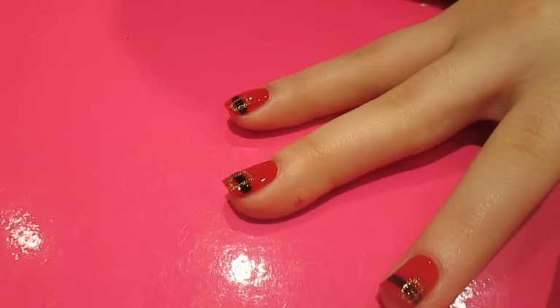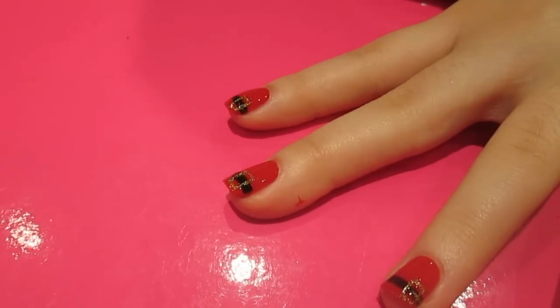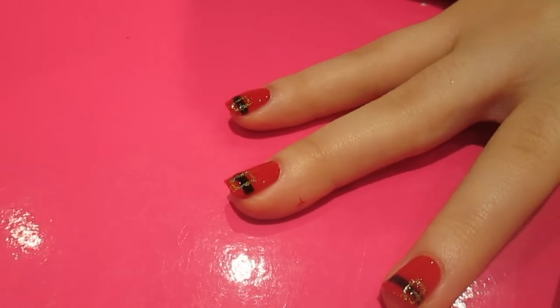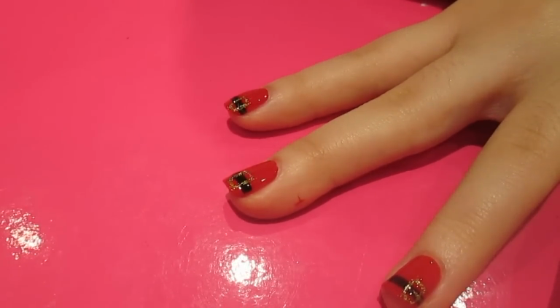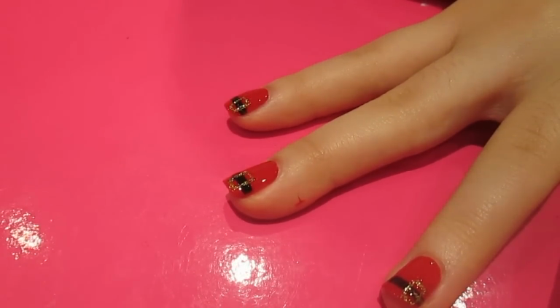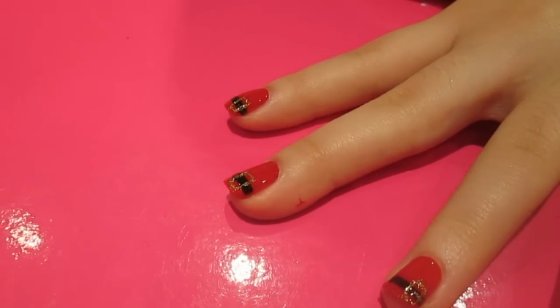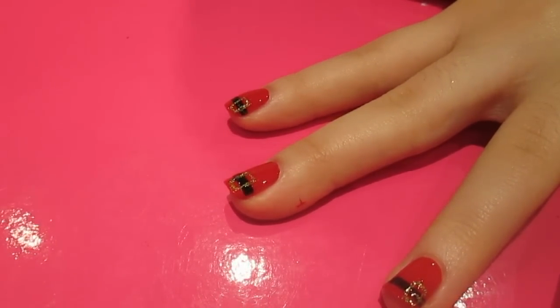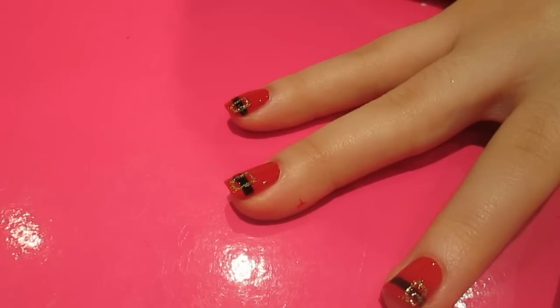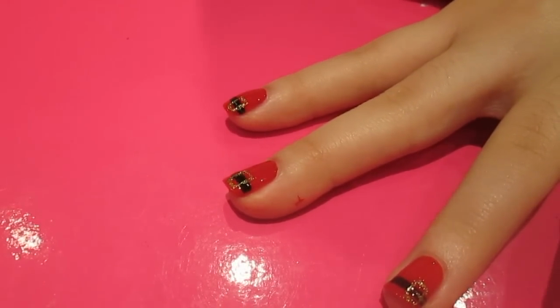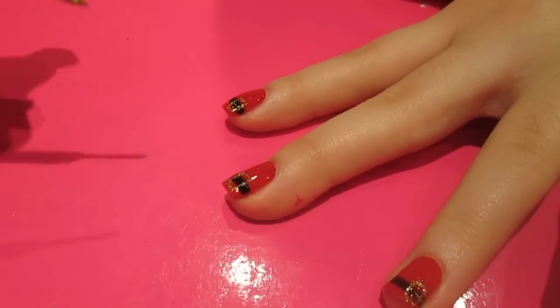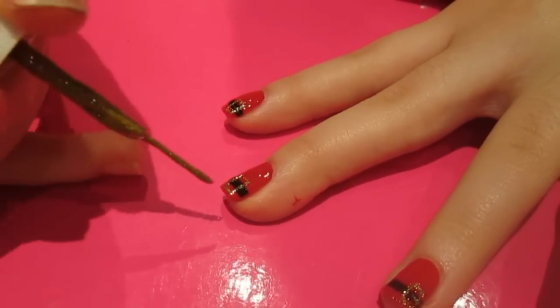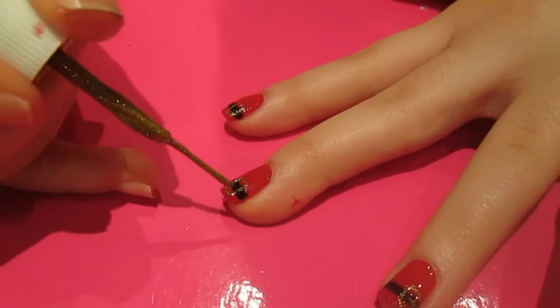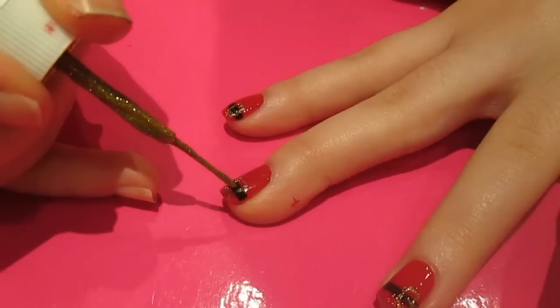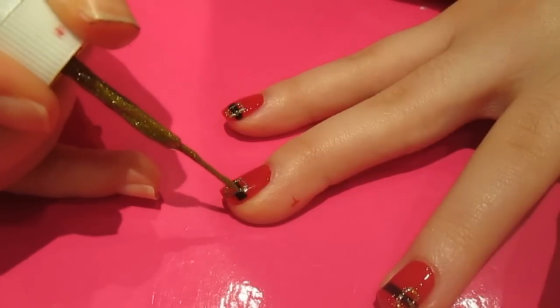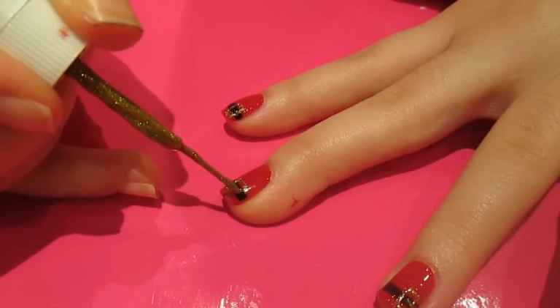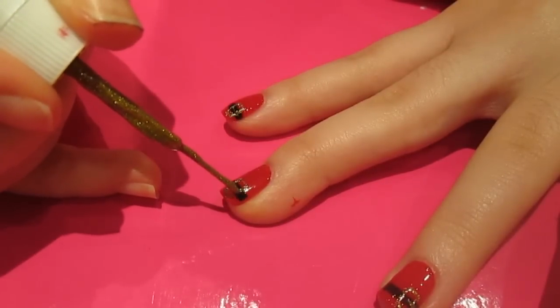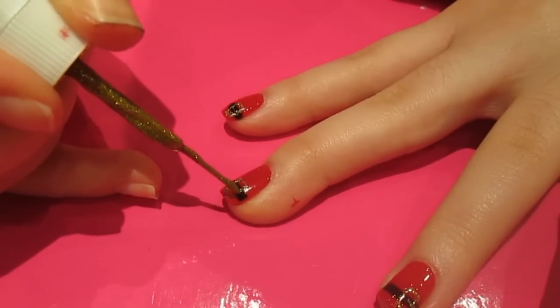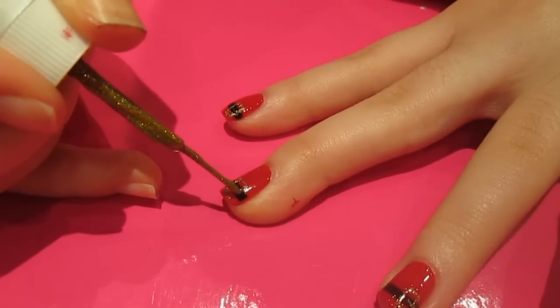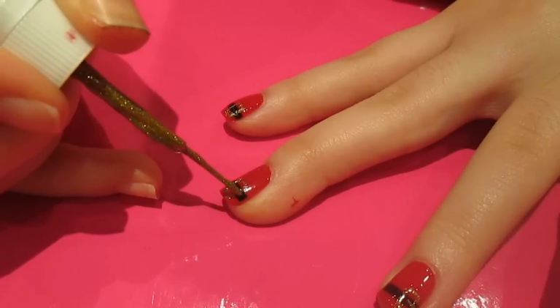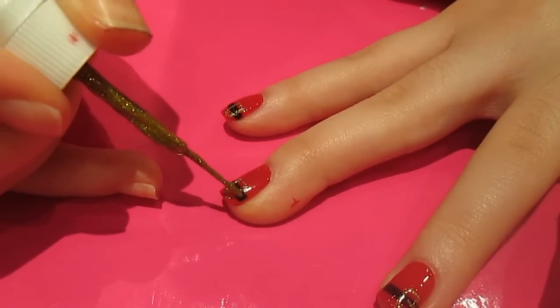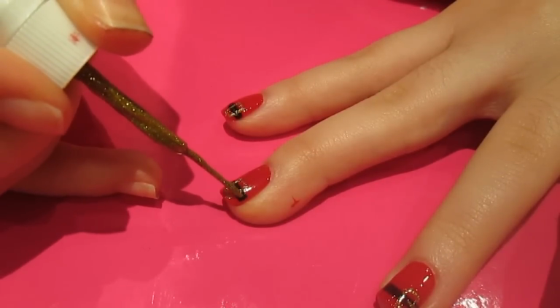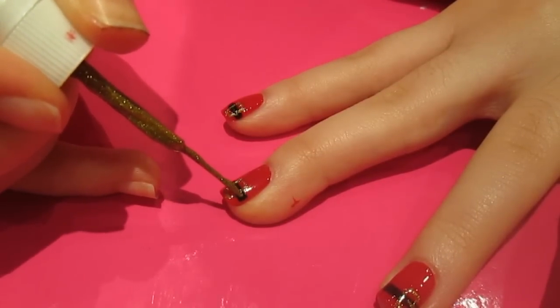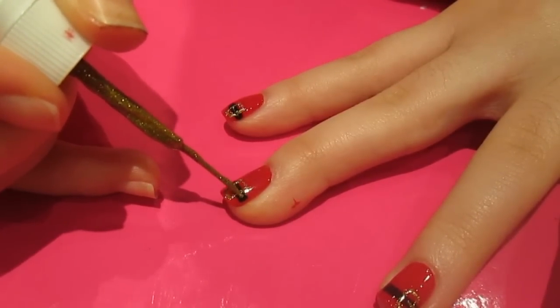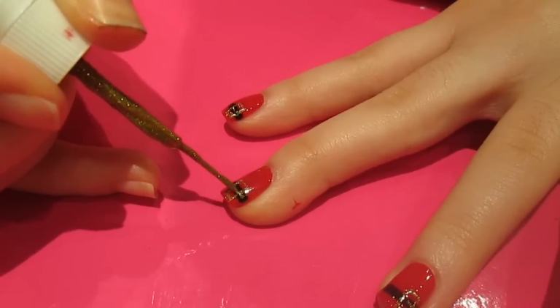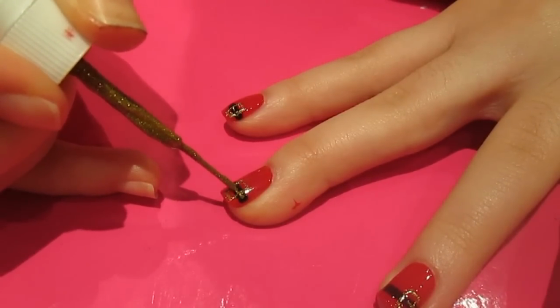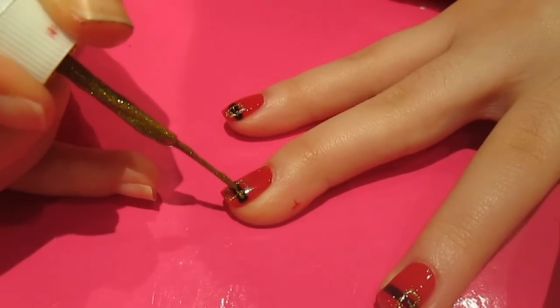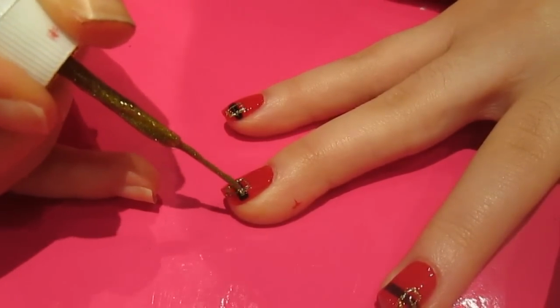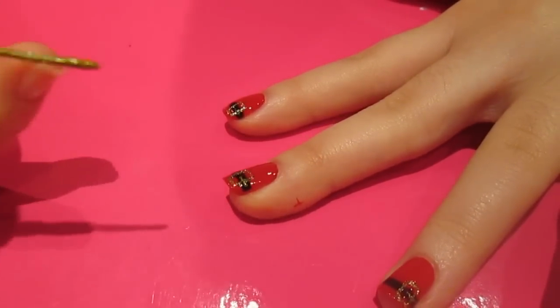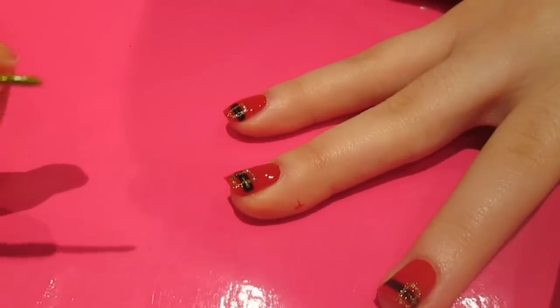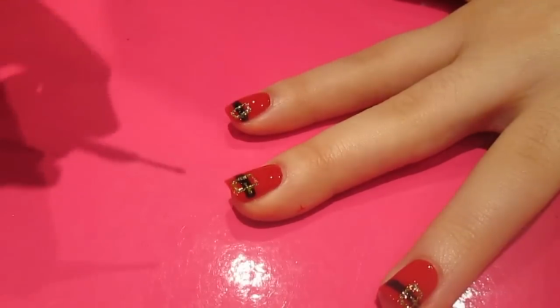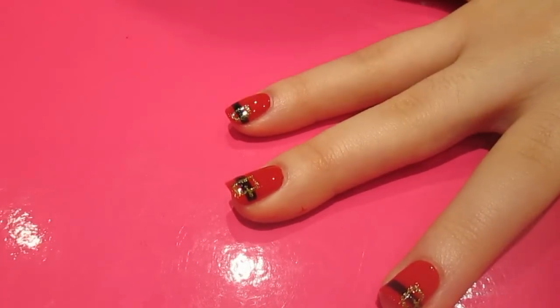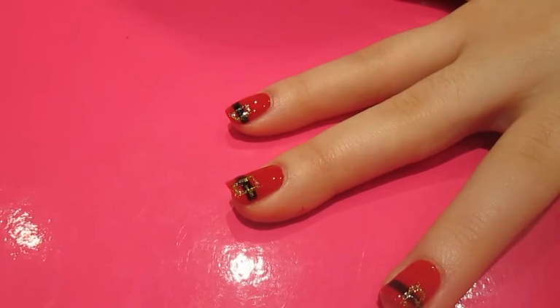And then to finish the detail of the design I'm using the same gold and I'm just going to paint a stripe across one end of the belt, but make sure it doesn't touch the other end — just like that — so it's just kind of like the buckle.